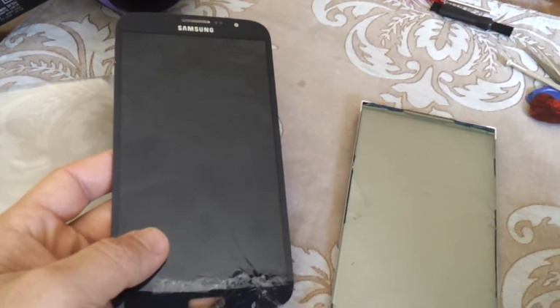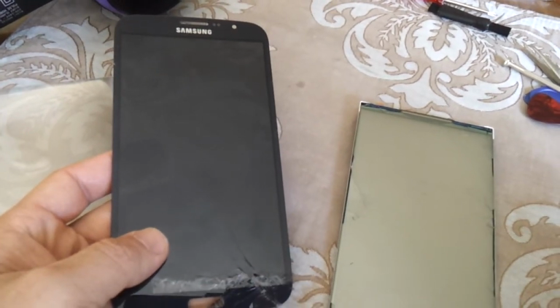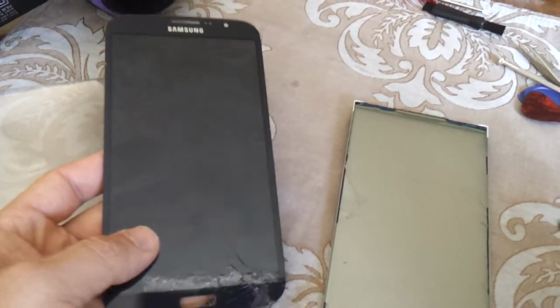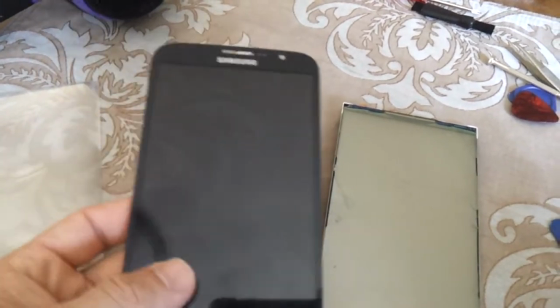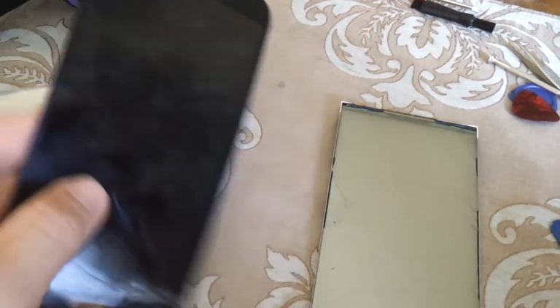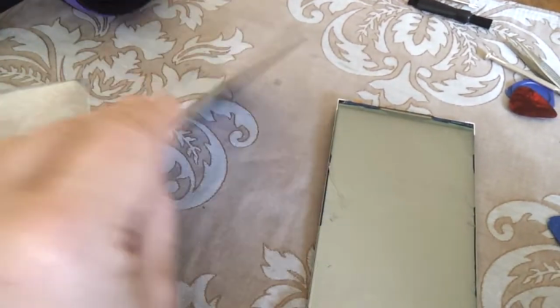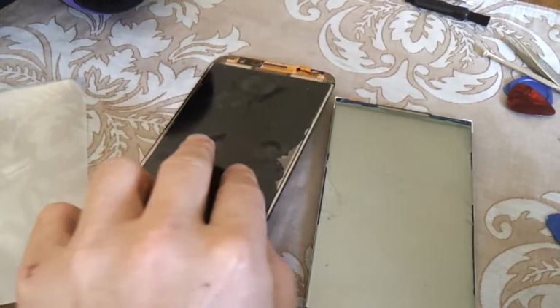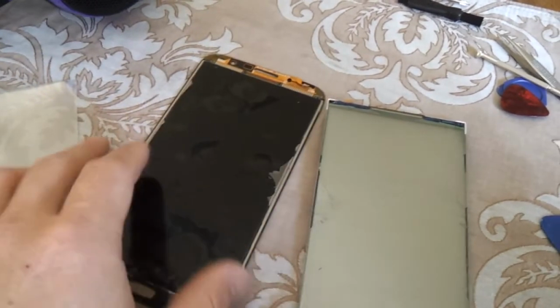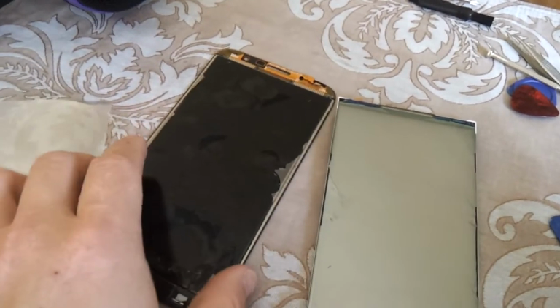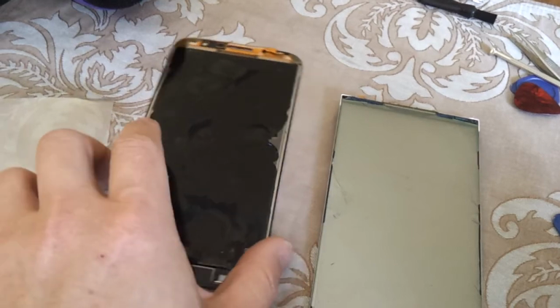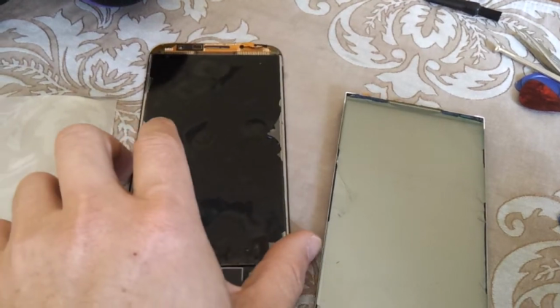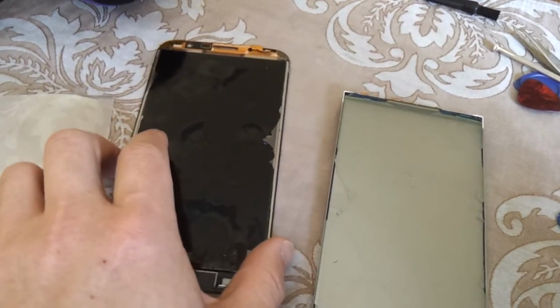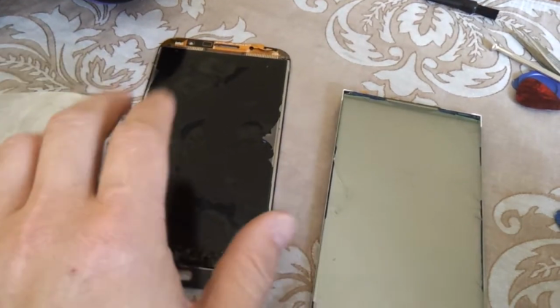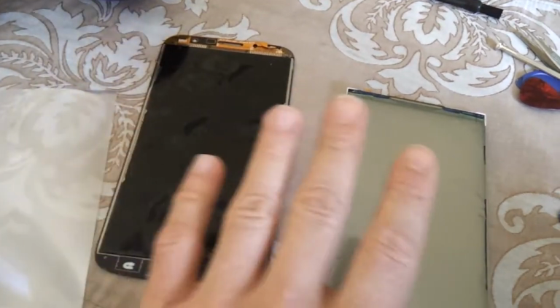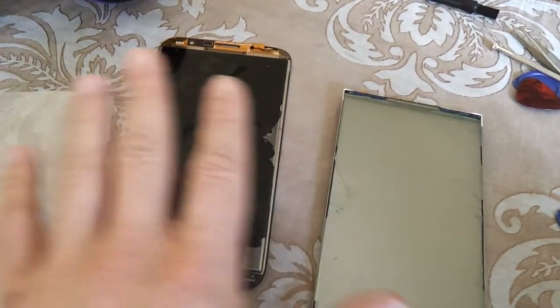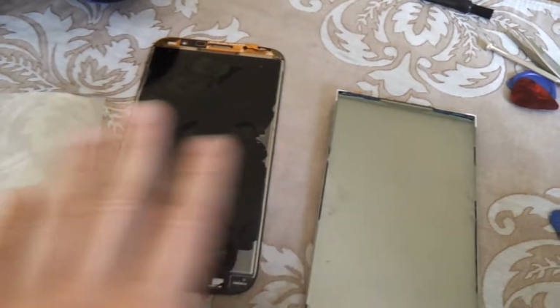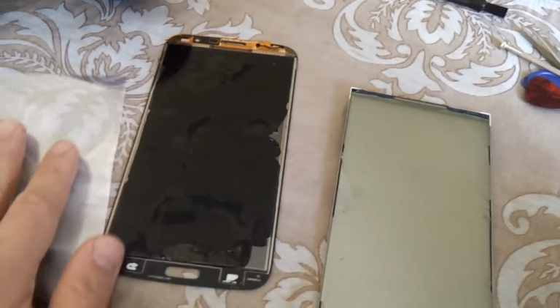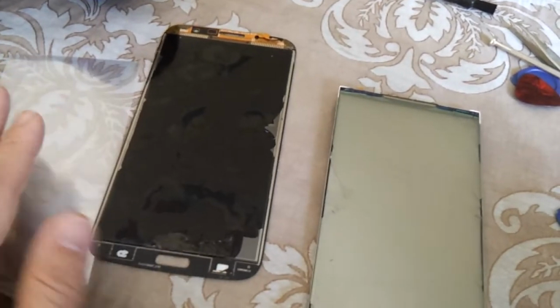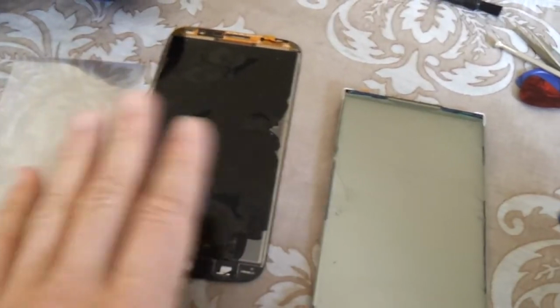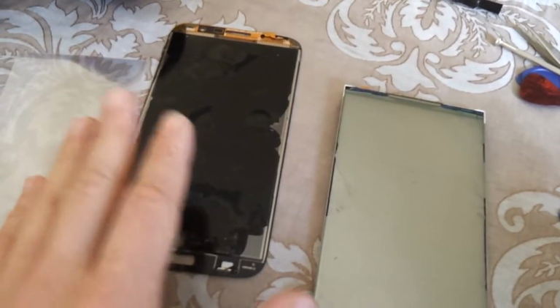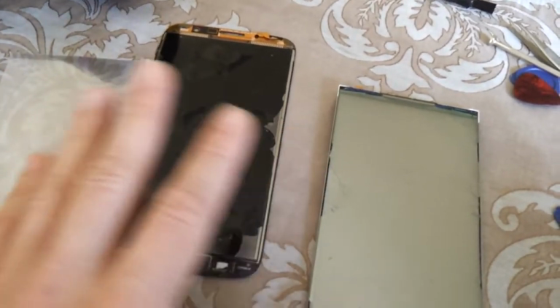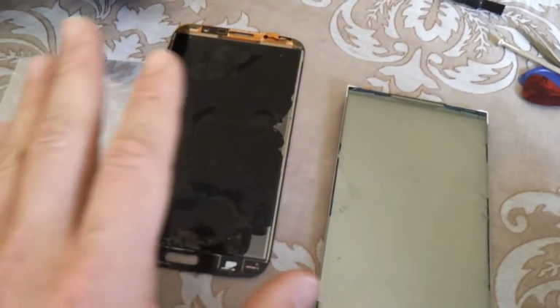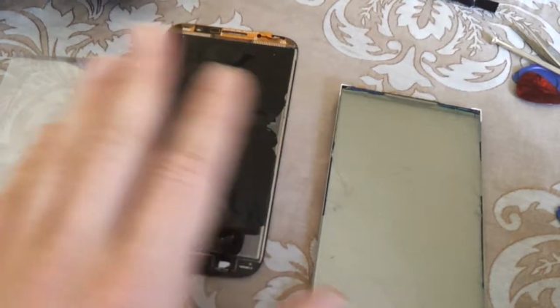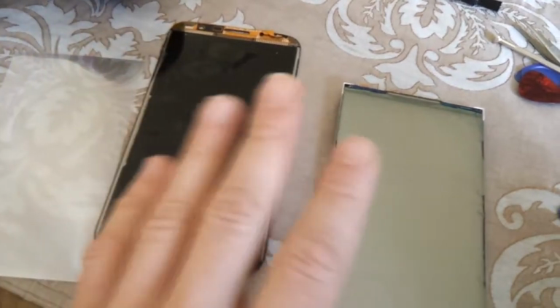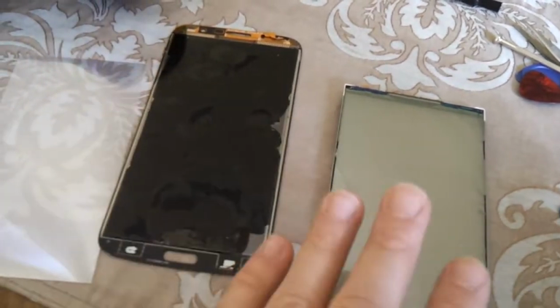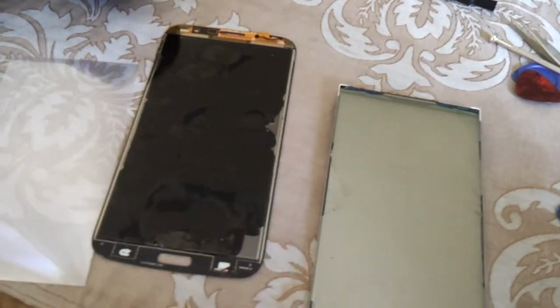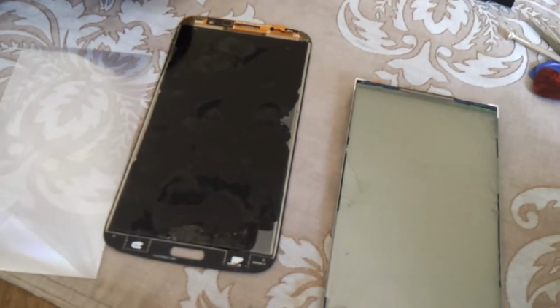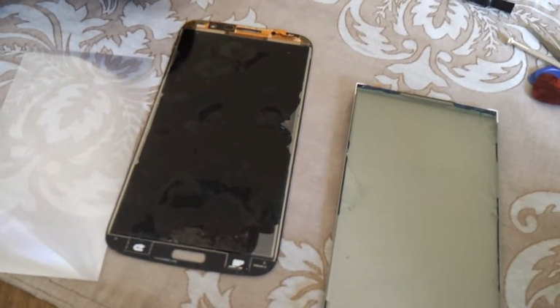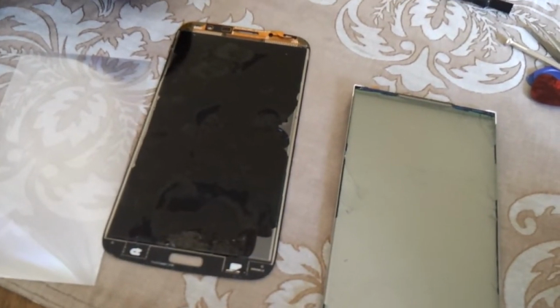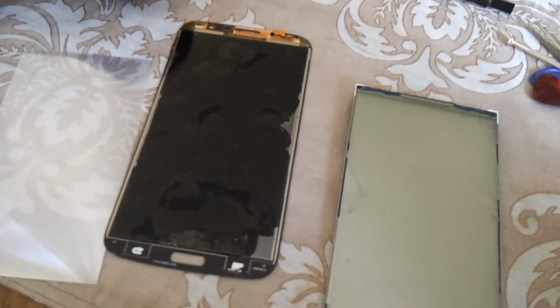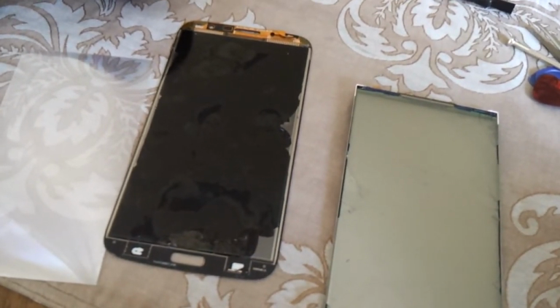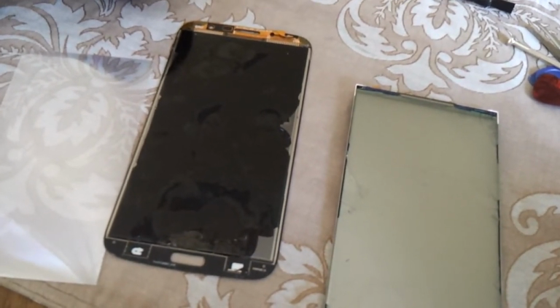I found on eBay a whole assembly kit — a new screen, outer glass, digitizer and LCD — for just over £50.